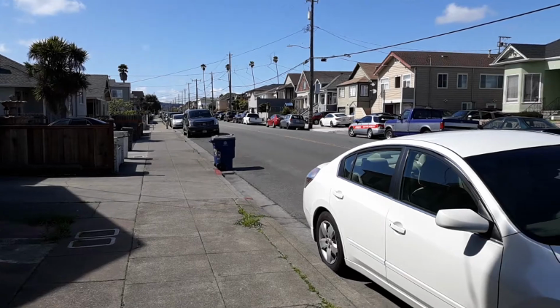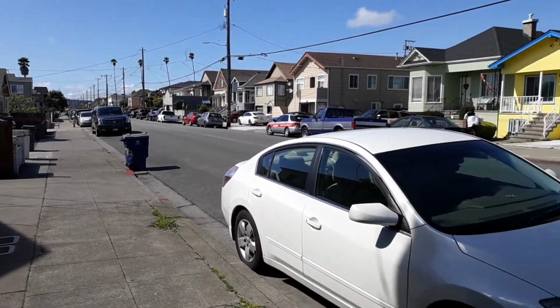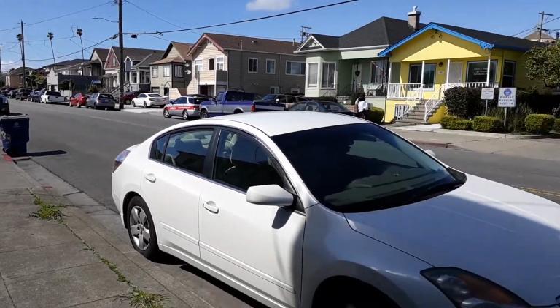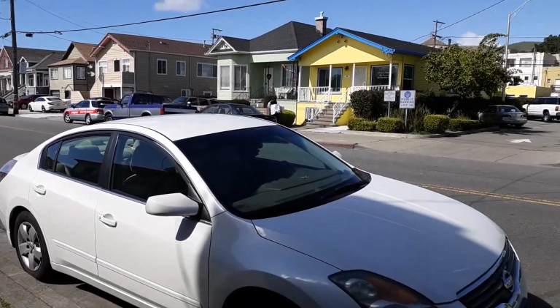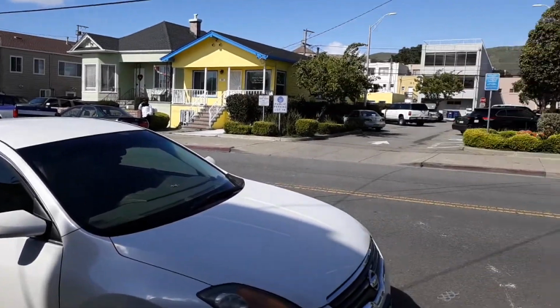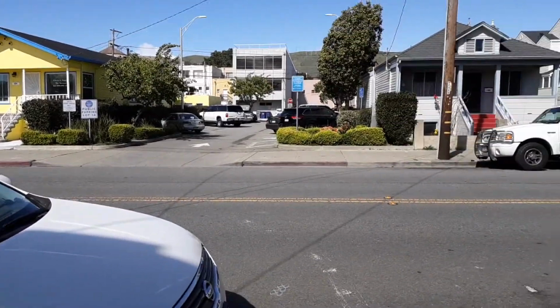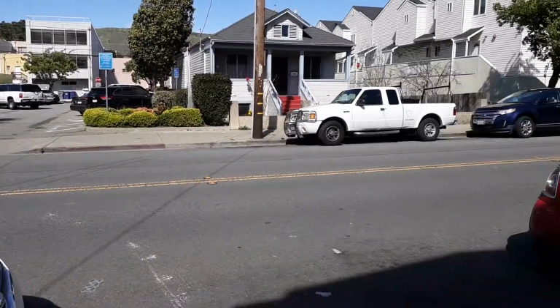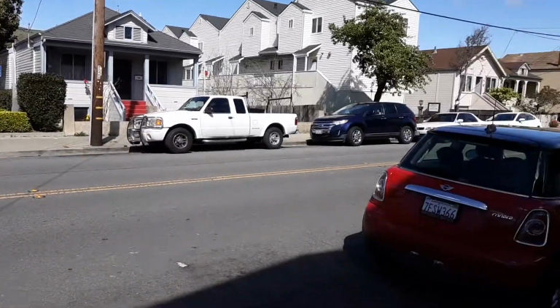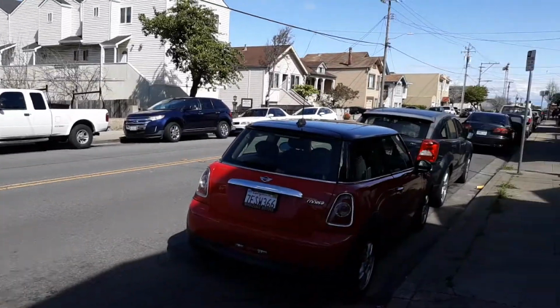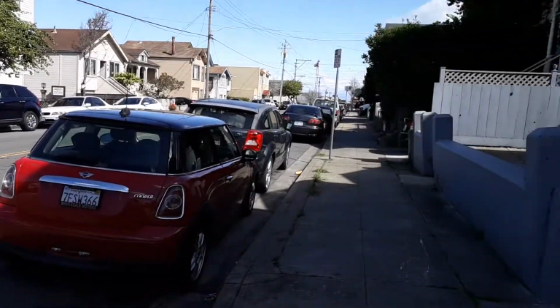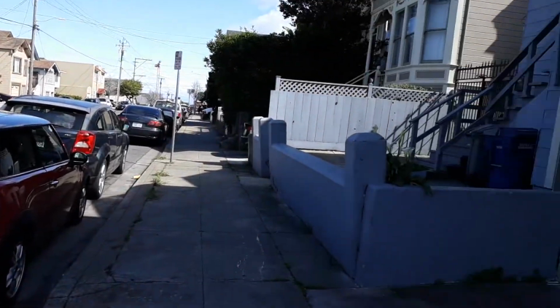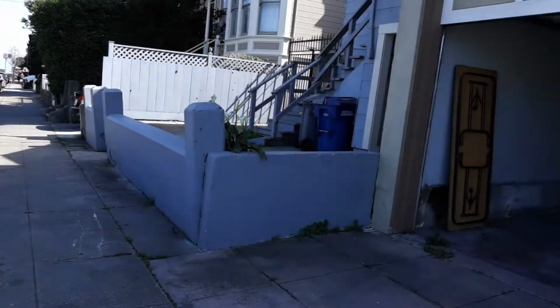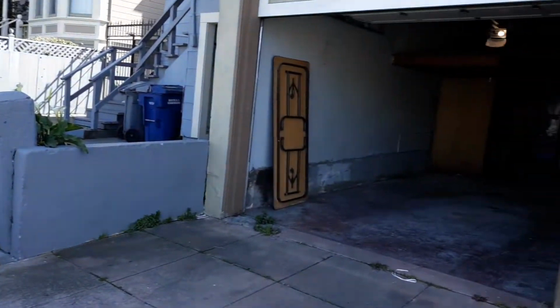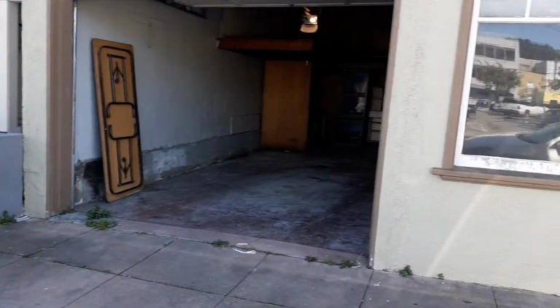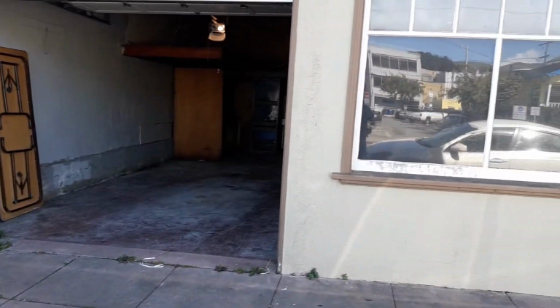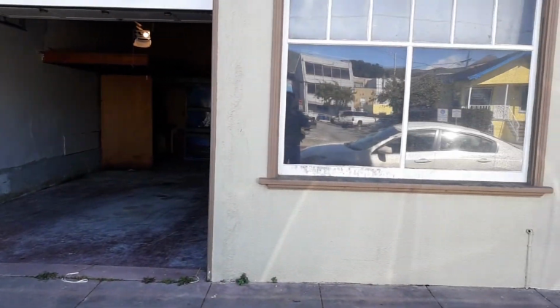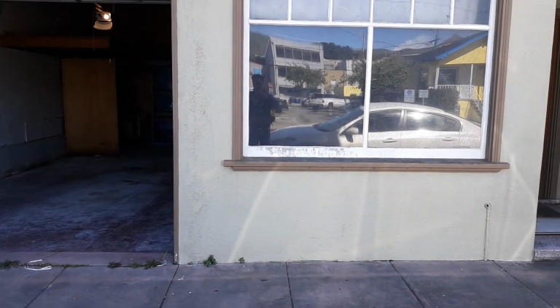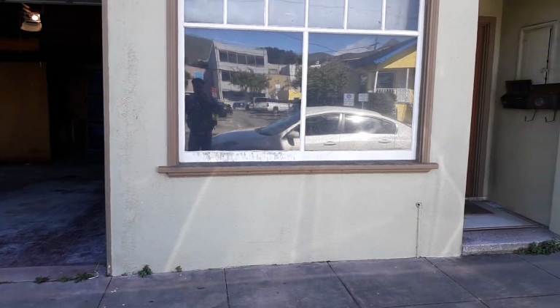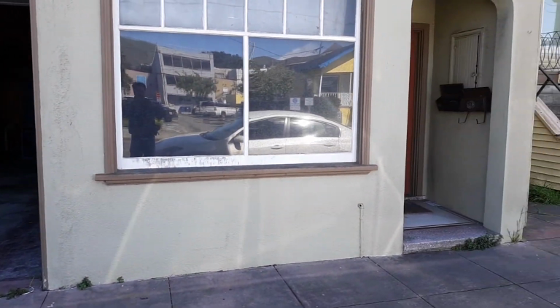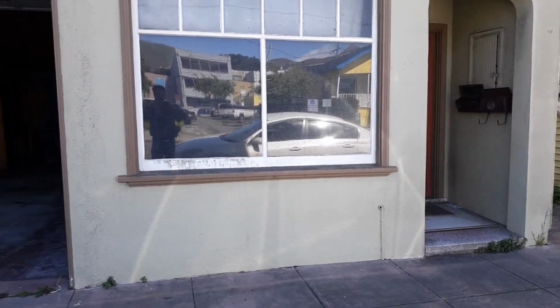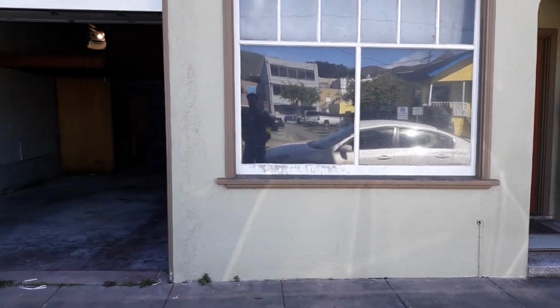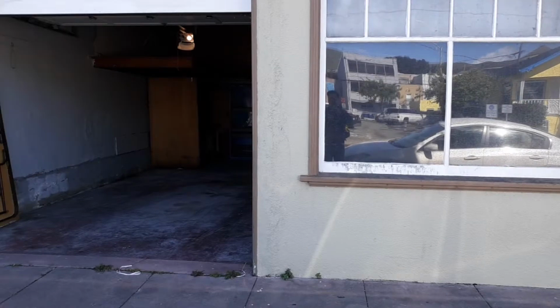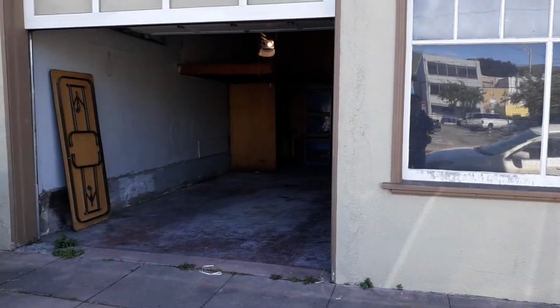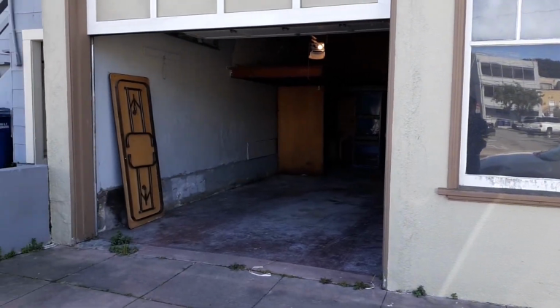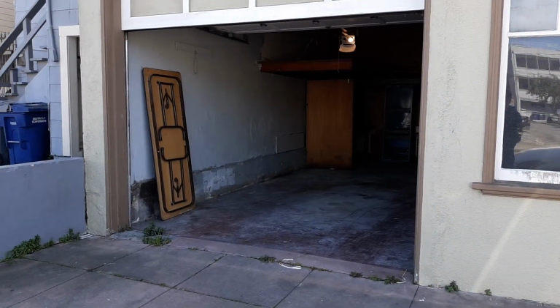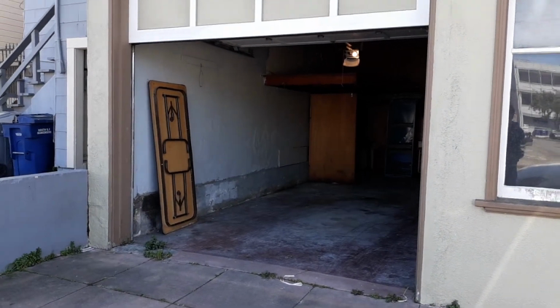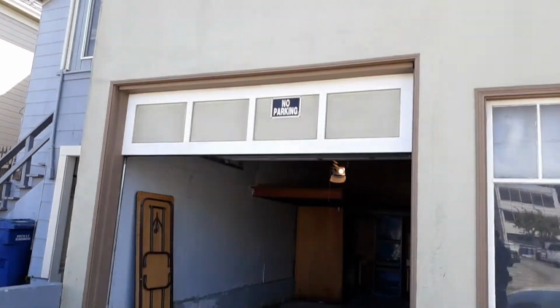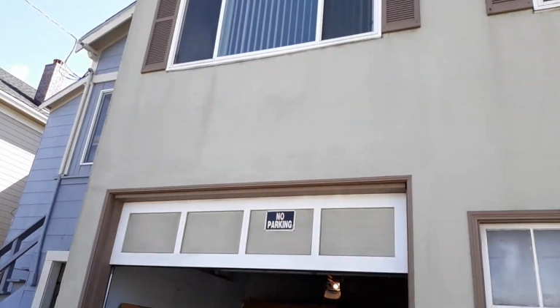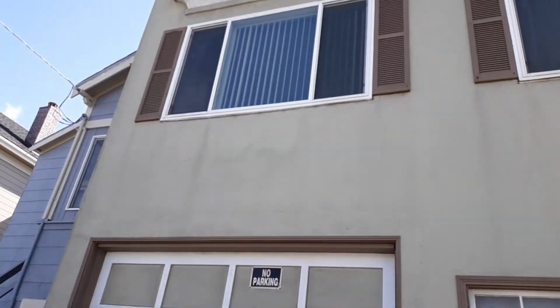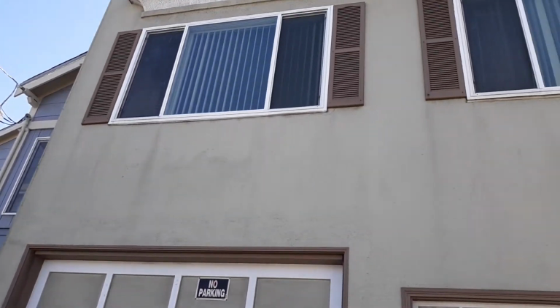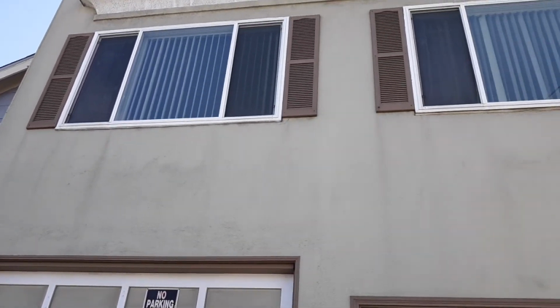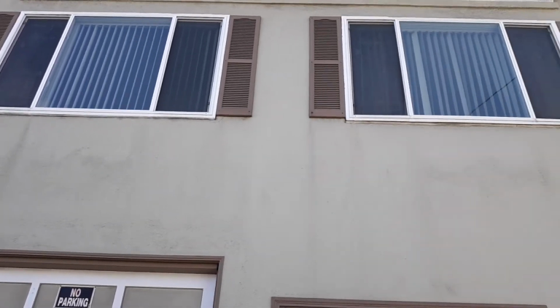Welcome to 429 Baden Avenue in South San Francisco. Two-bedroom, one-bath apartment with a full-on garage. Let's go take a look. This is the exterior of the building.